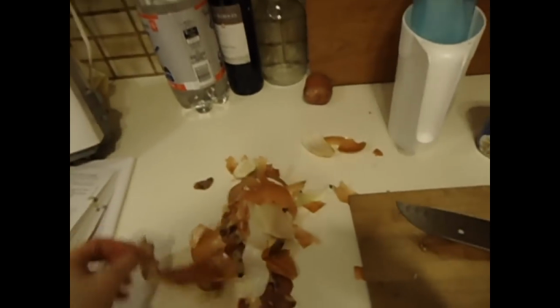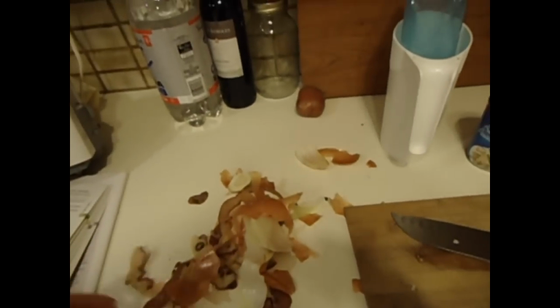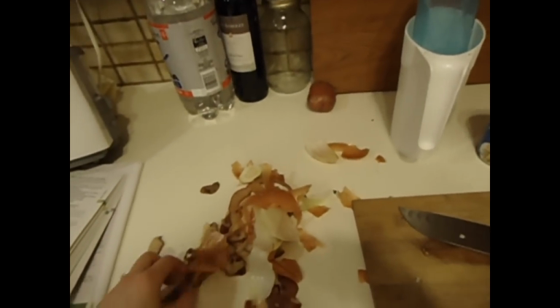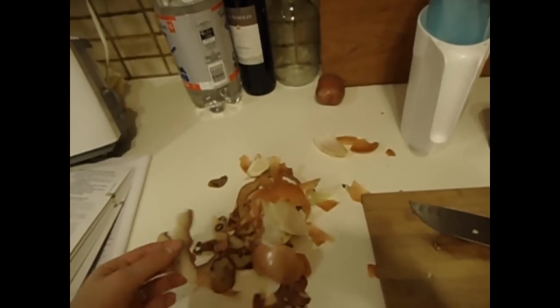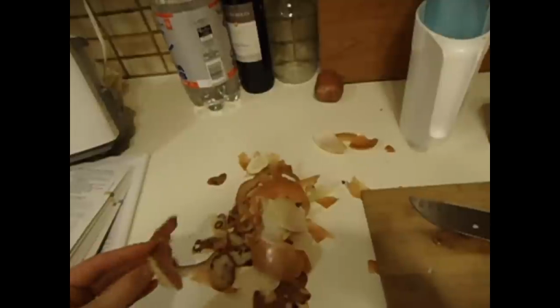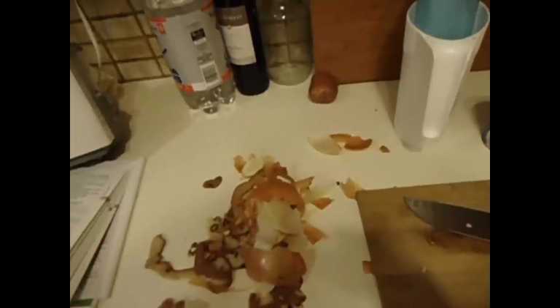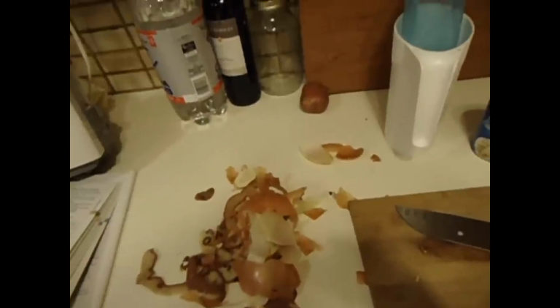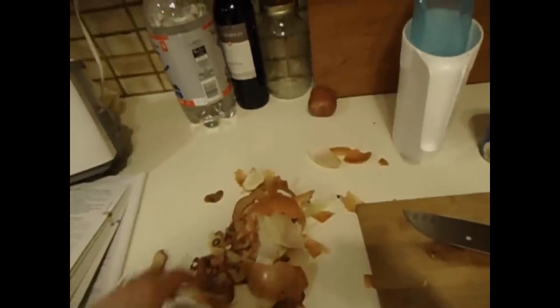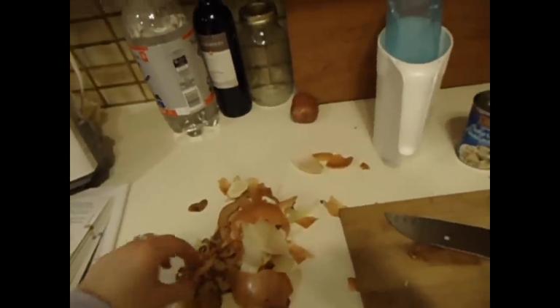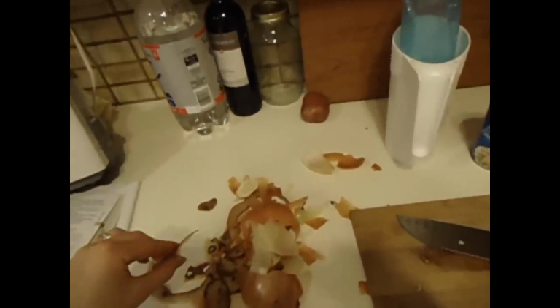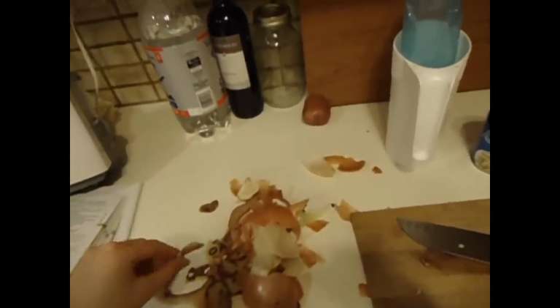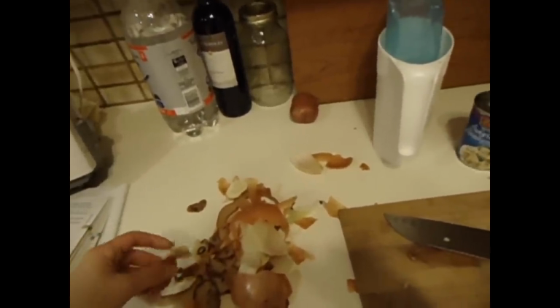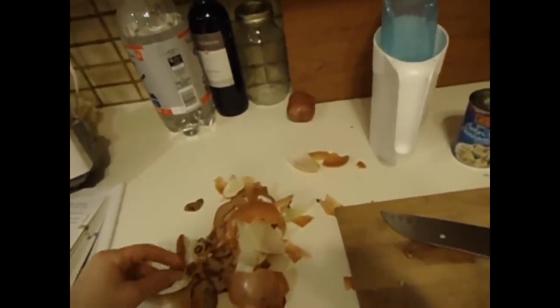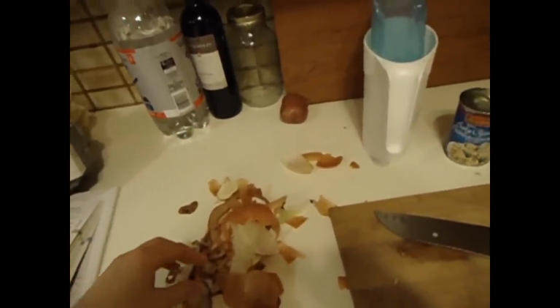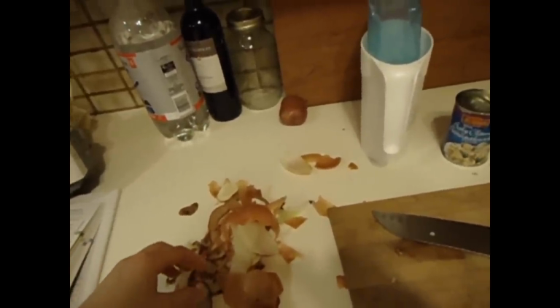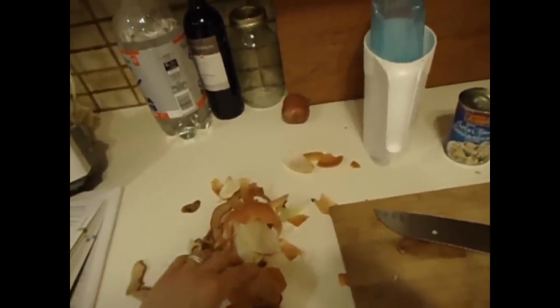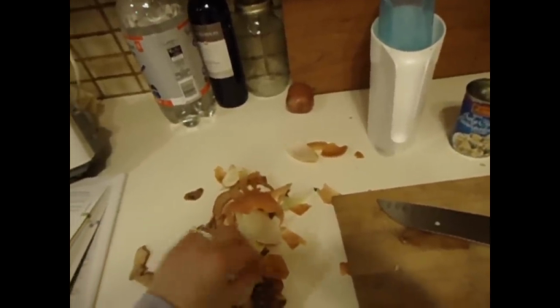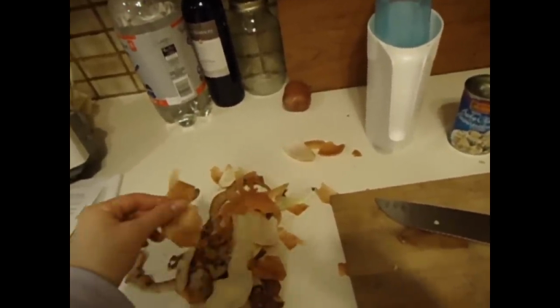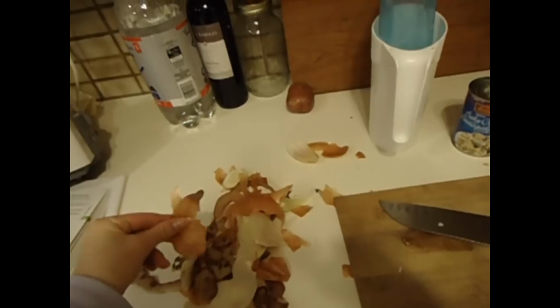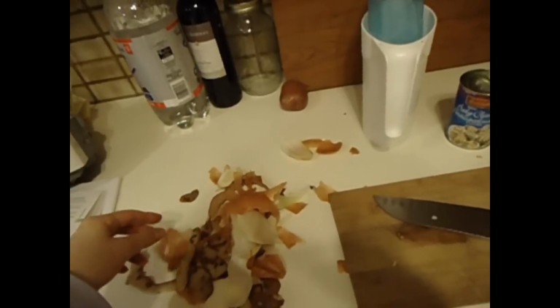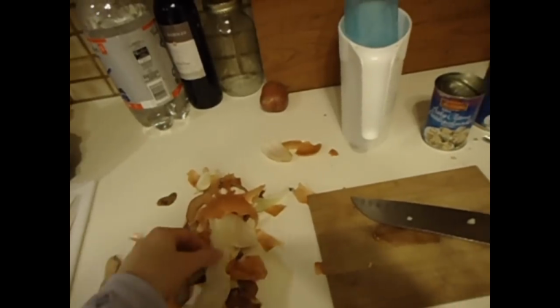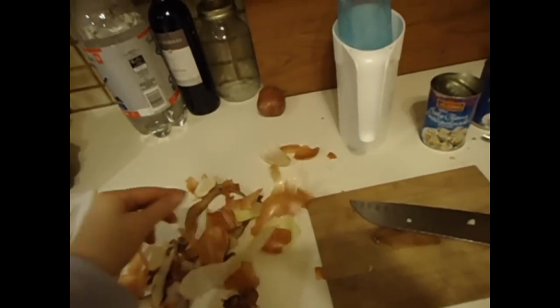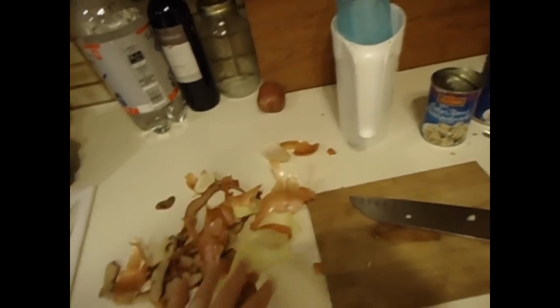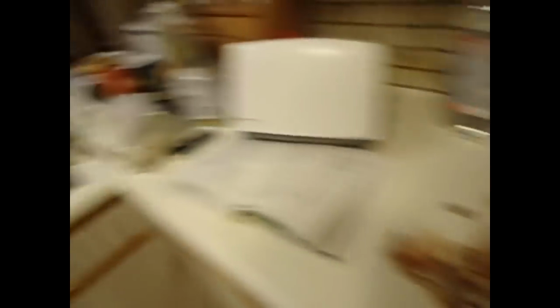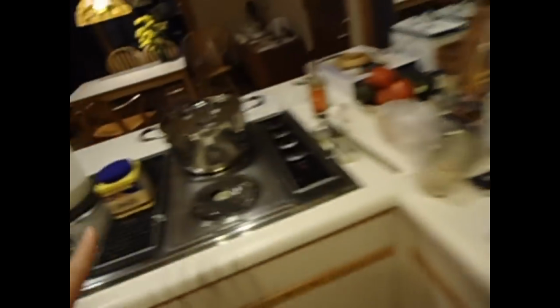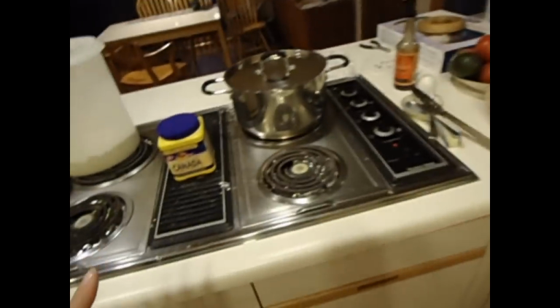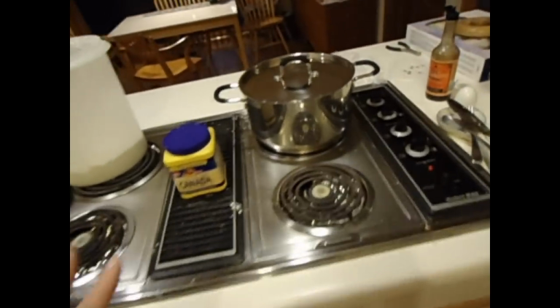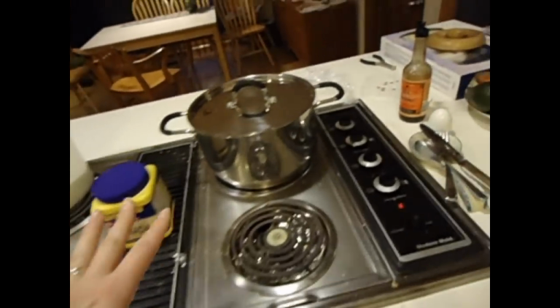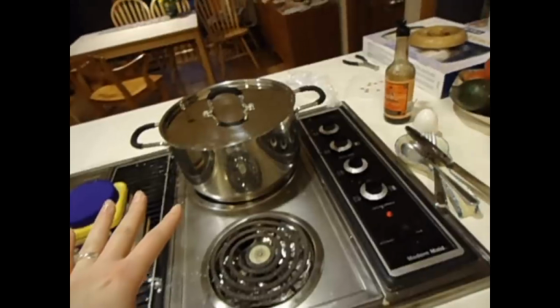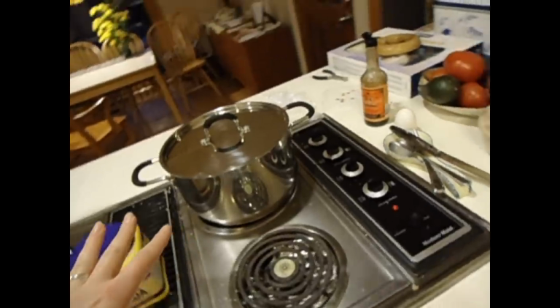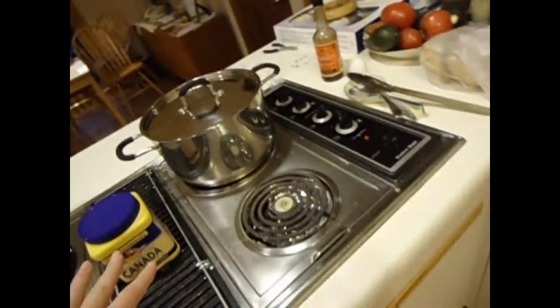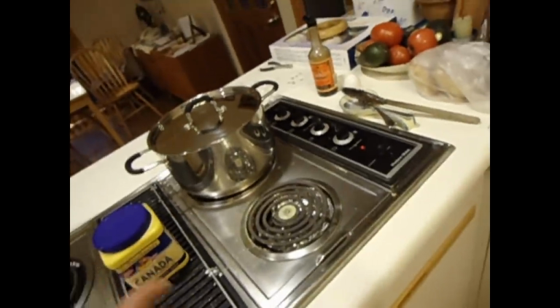Then you wash about three potatoes. Peel them if you wish, or wash them very well and leave the peel on if you prefer that. One onion — chop that up and put that in there to simmer with the clam juice.